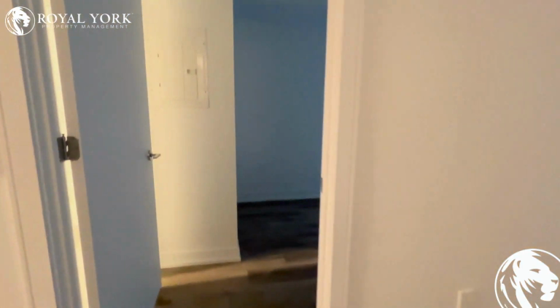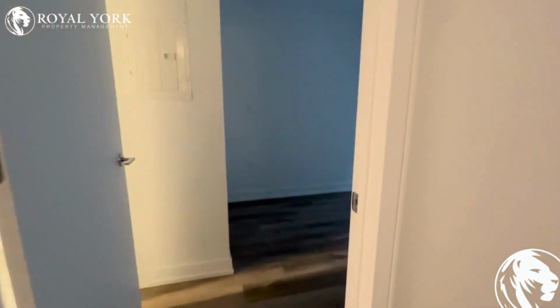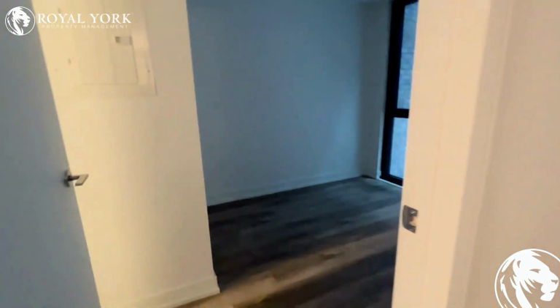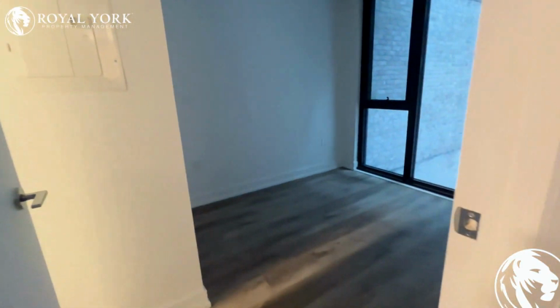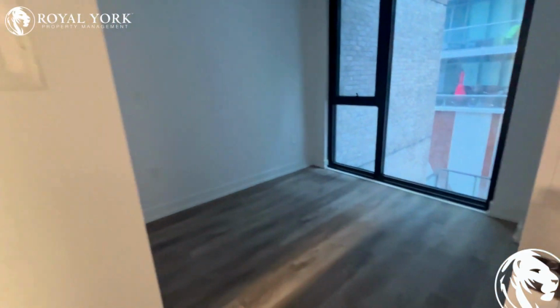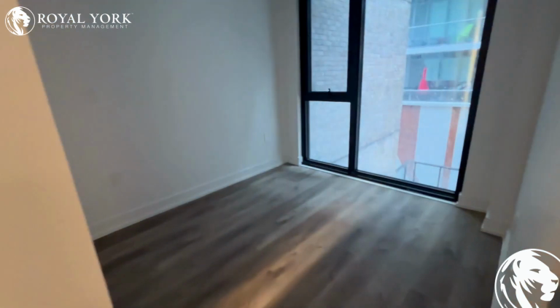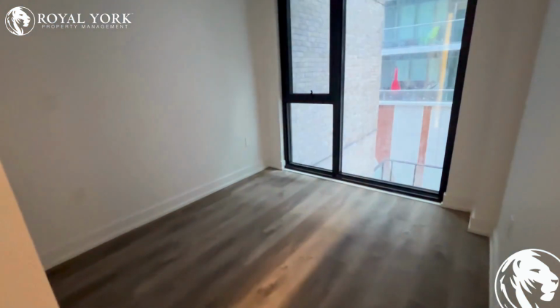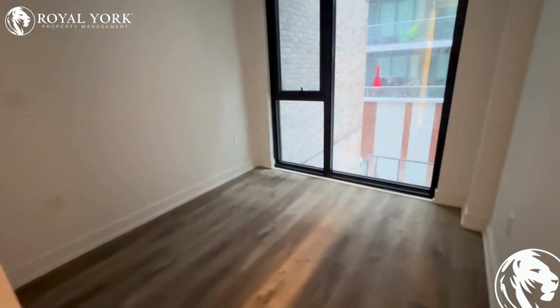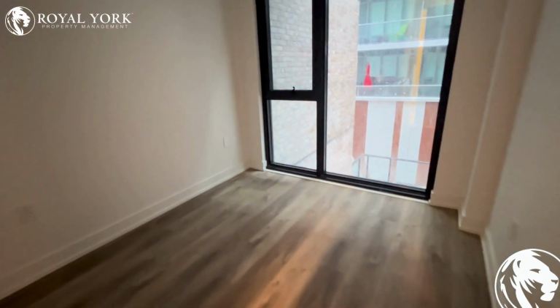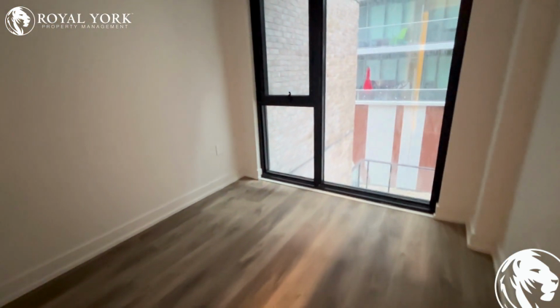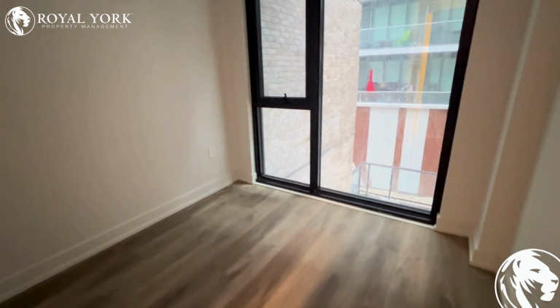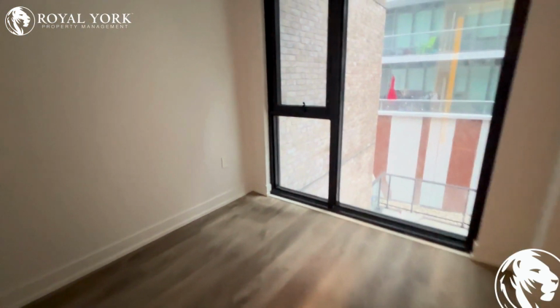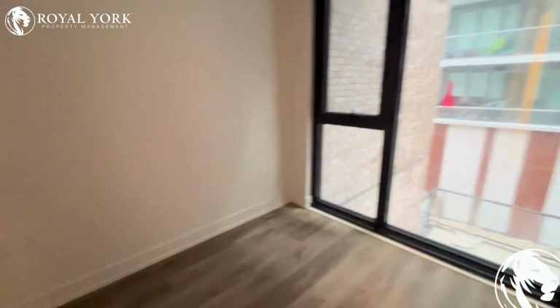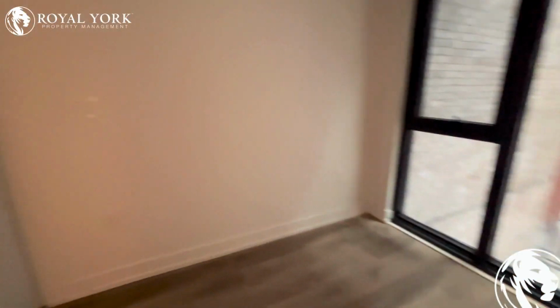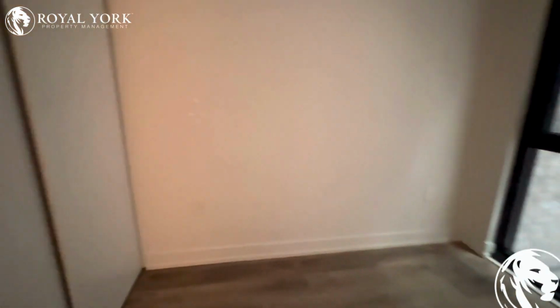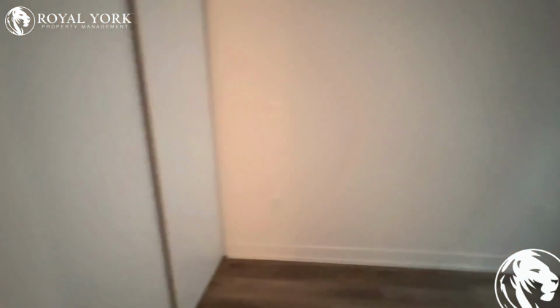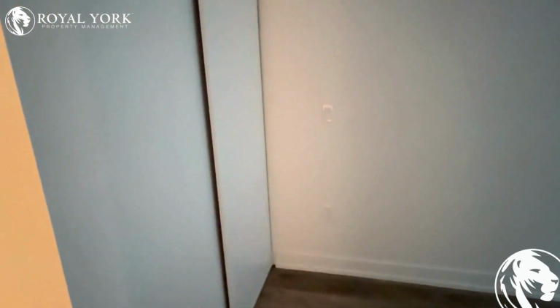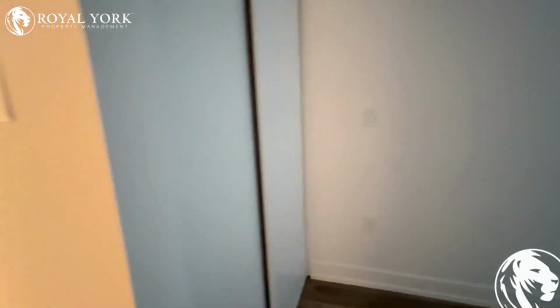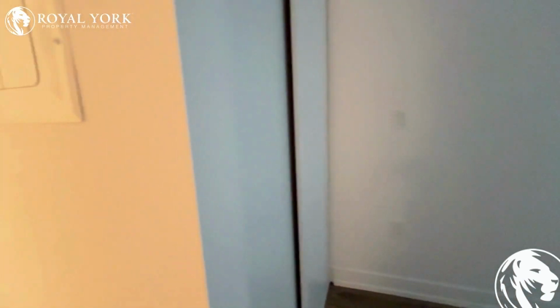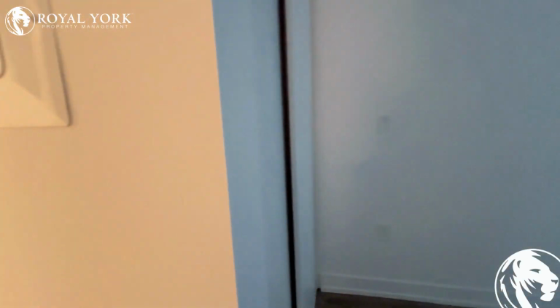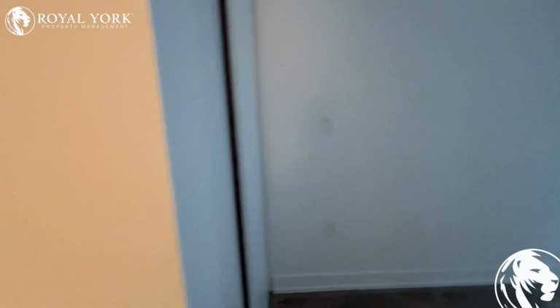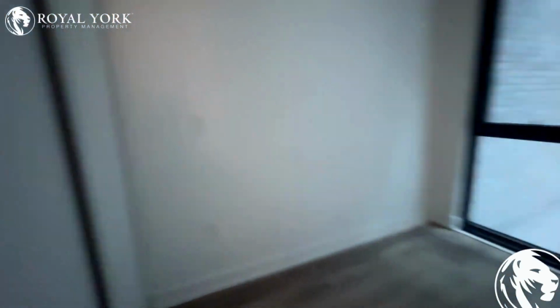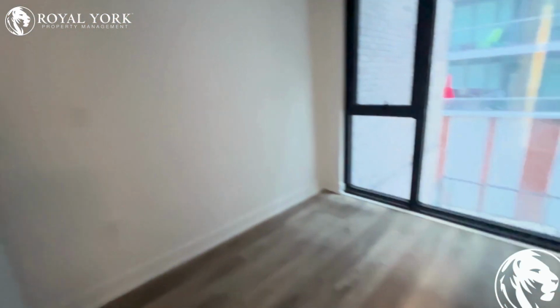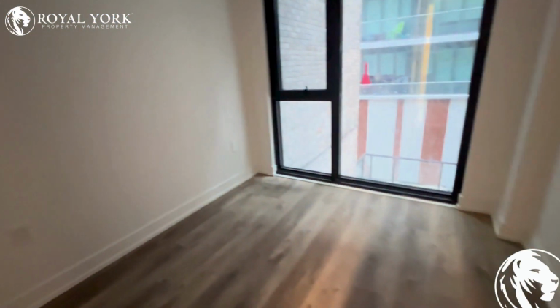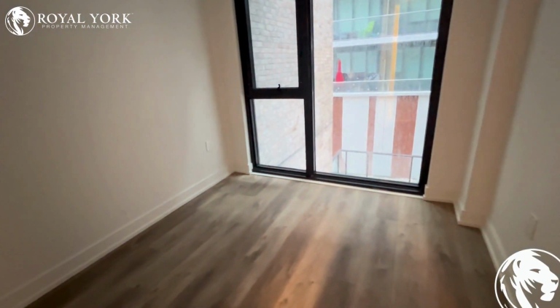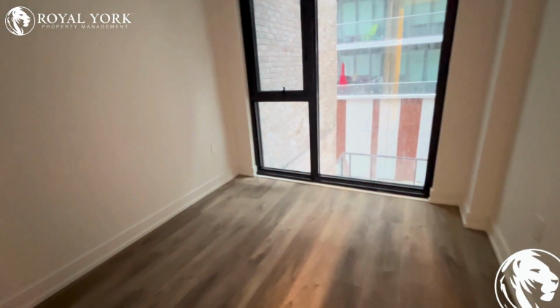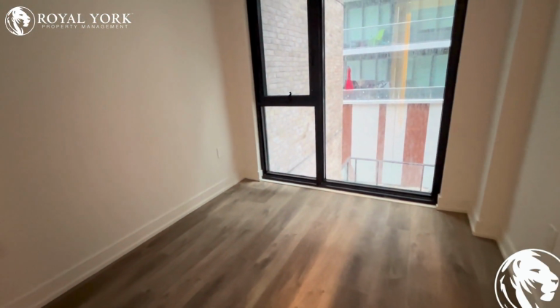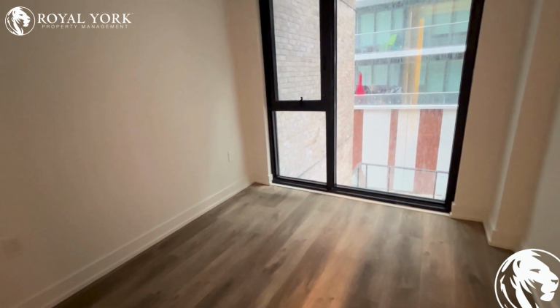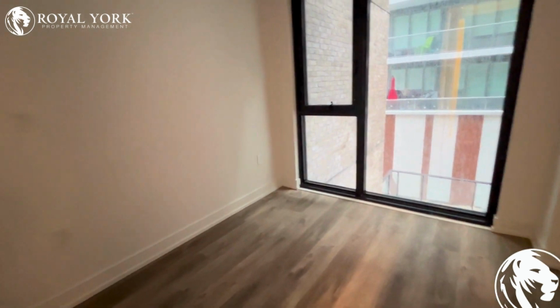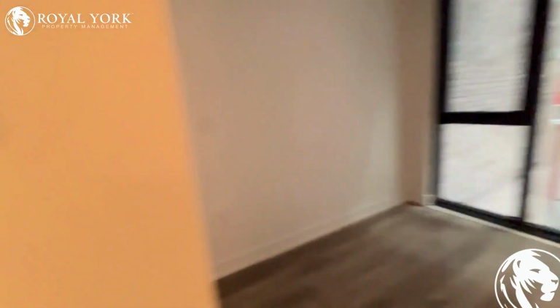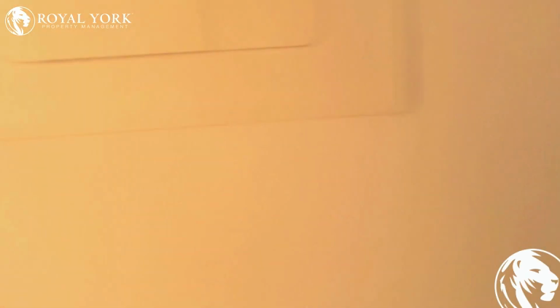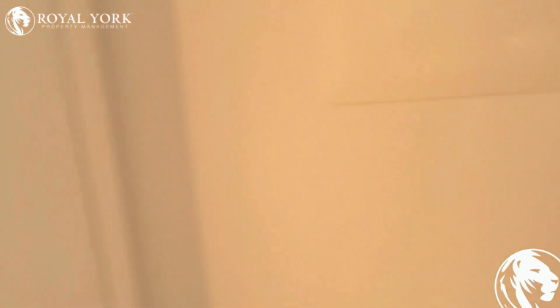The second bedroom is this way. This bedroom would fit a double size bed. It's going to be very tight to fit a queen size.